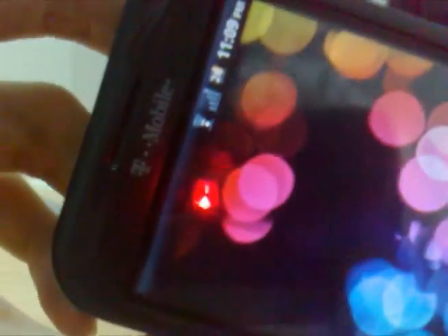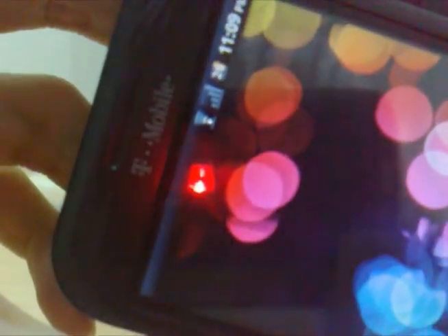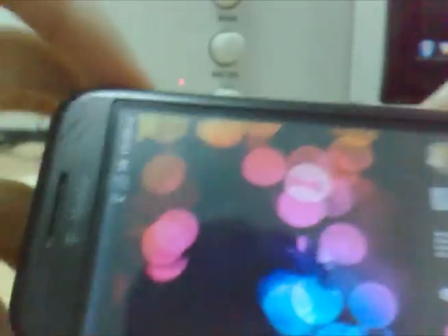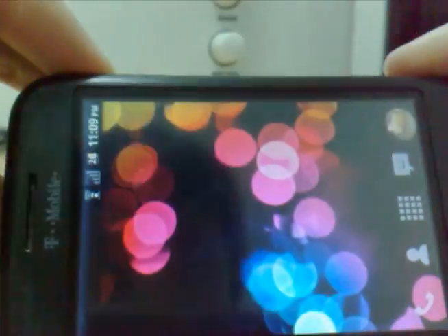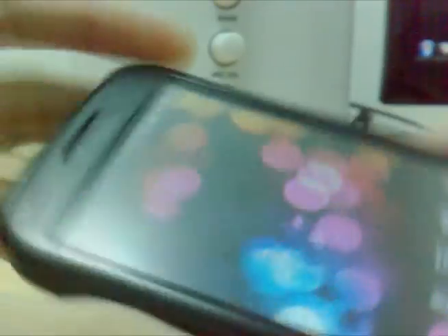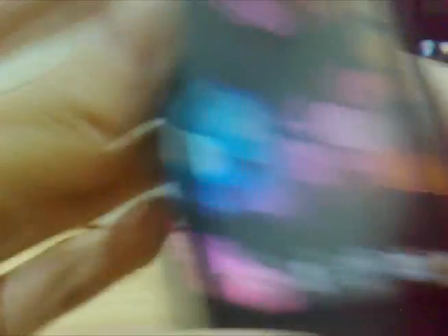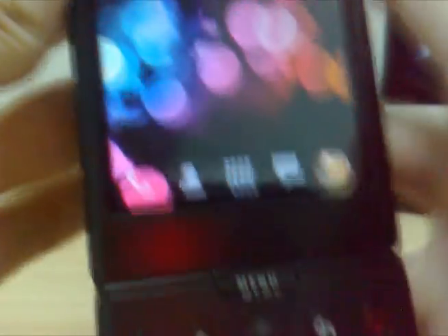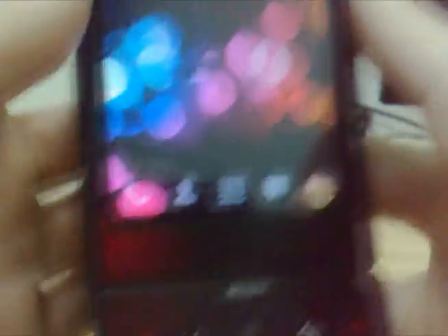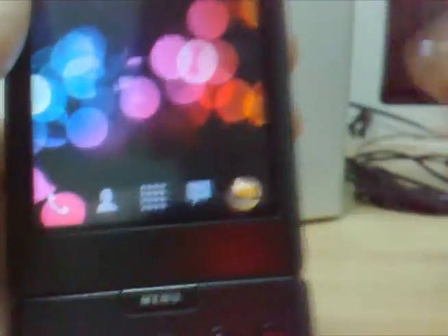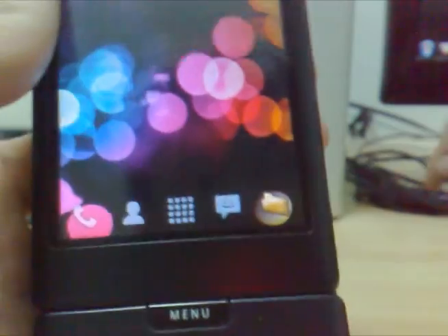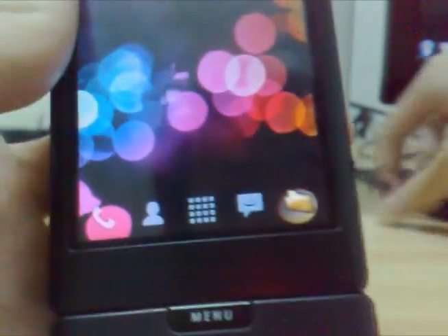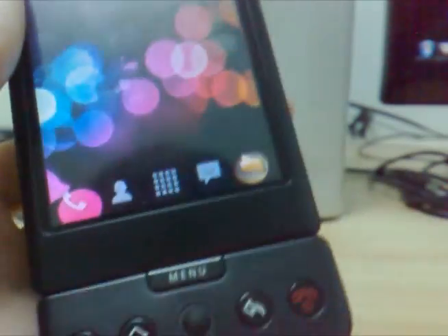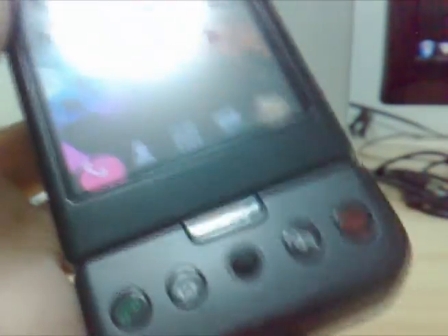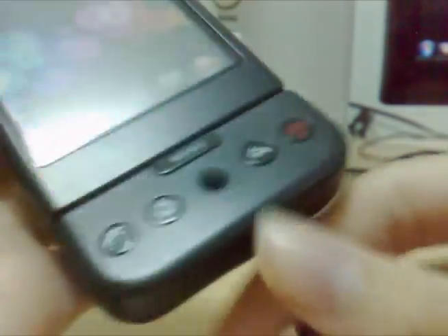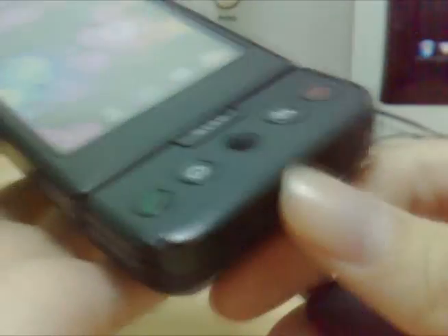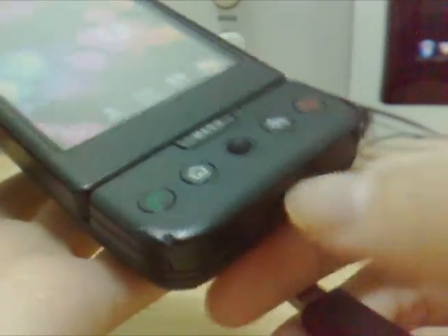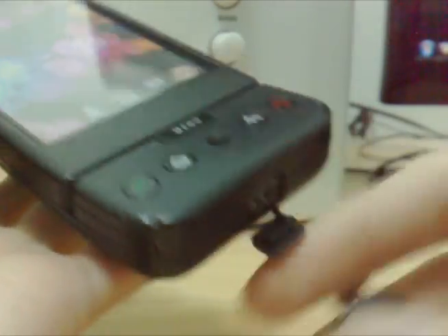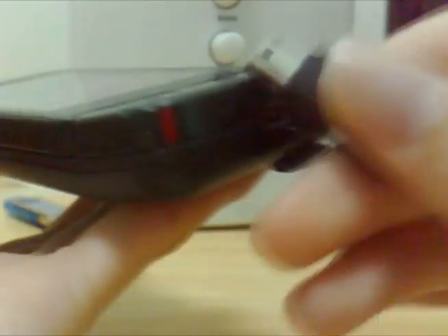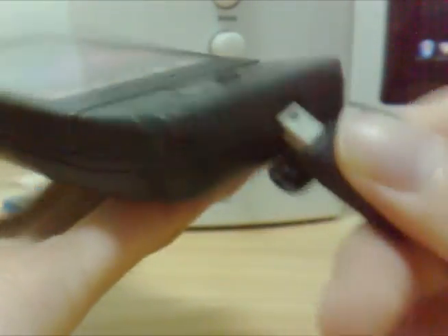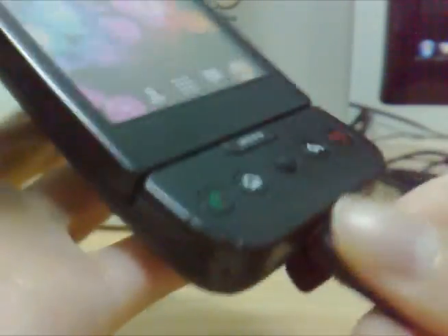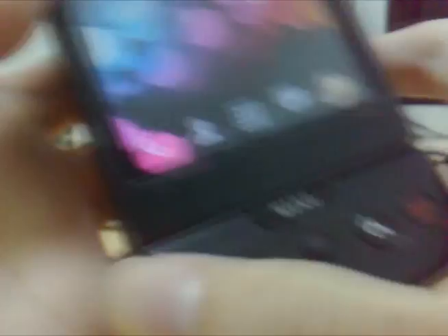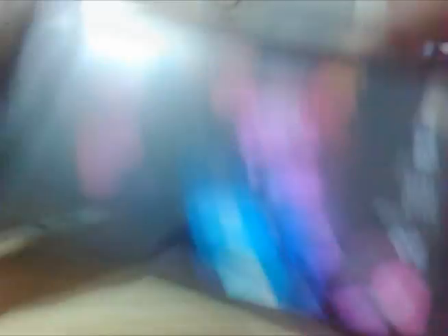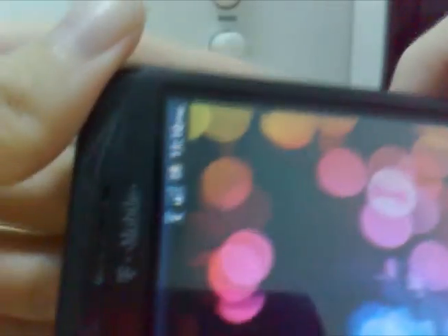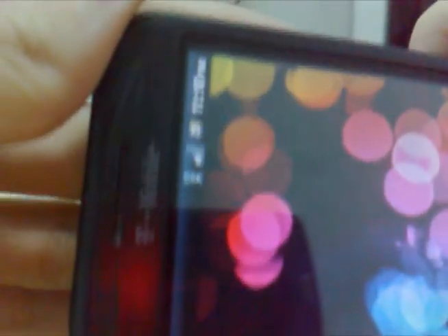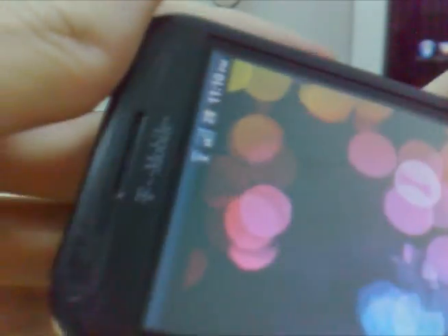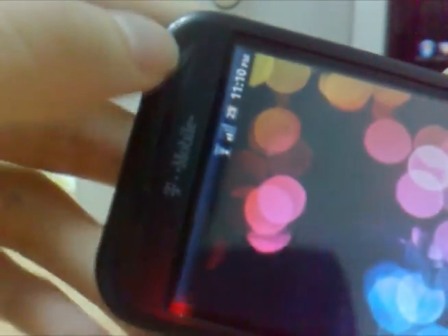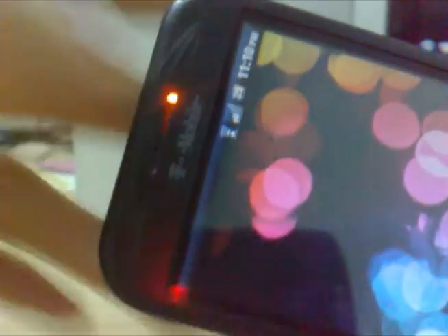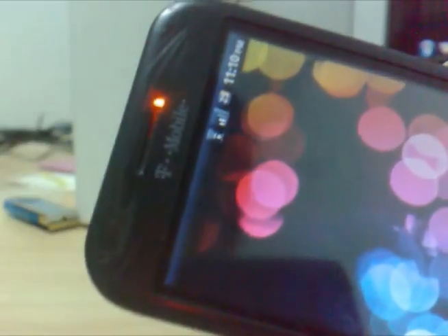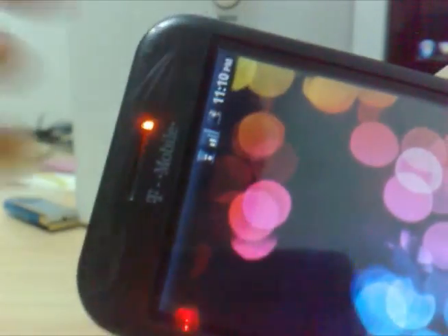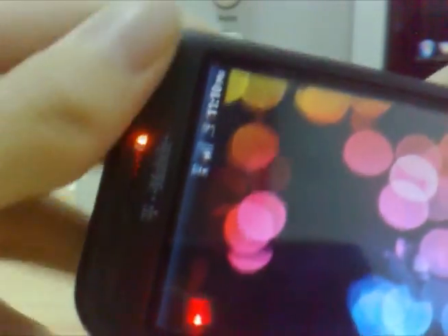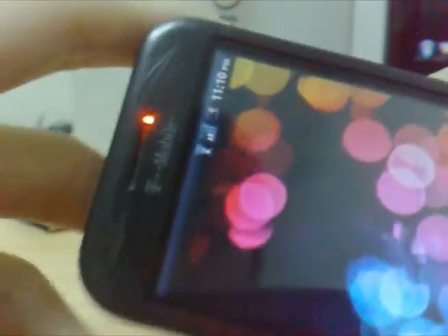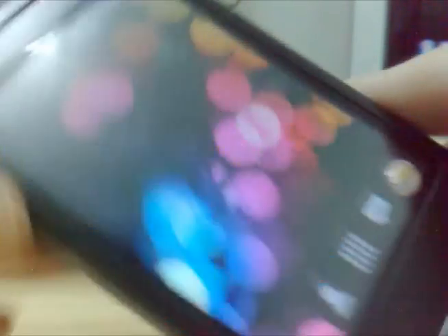My battery is low now so it's running a bit slow — I may need to charge it. And of course this comes with an LED light that the iPhone doesn't have.